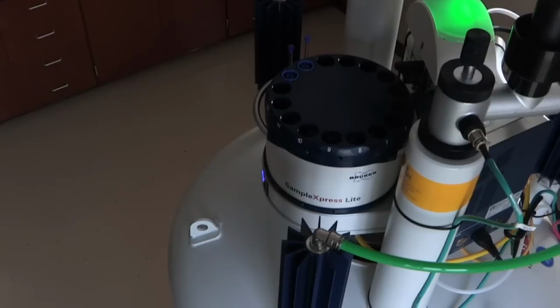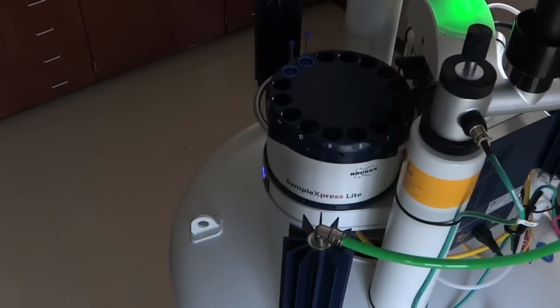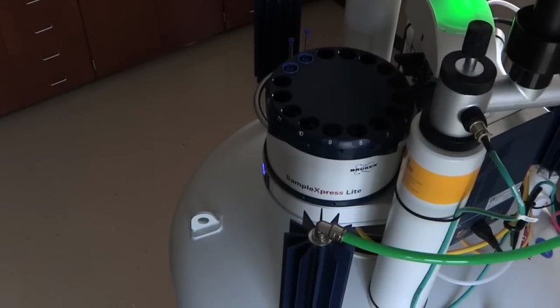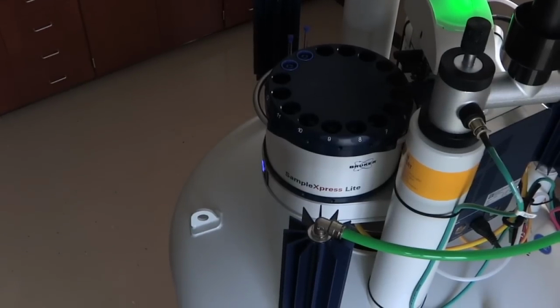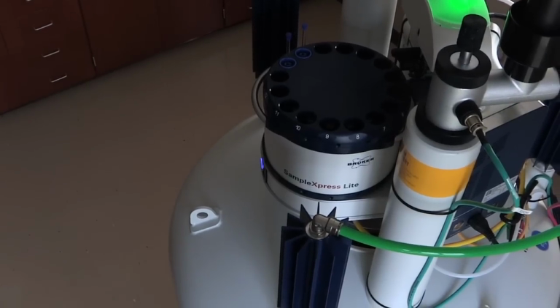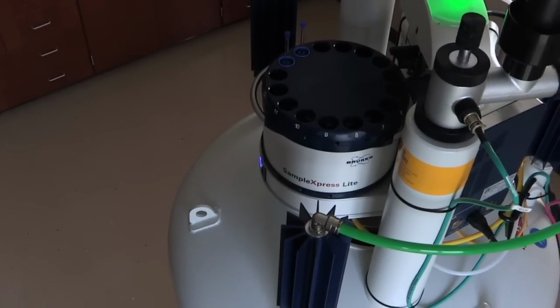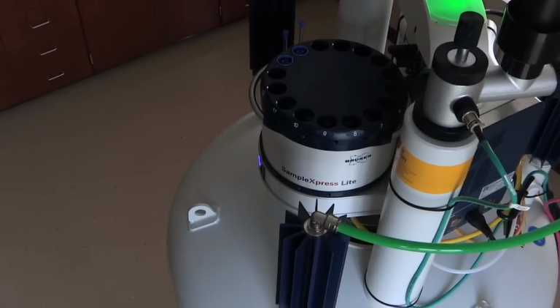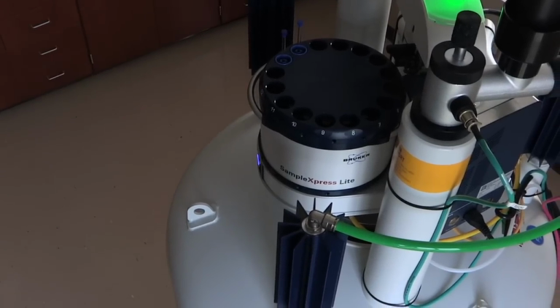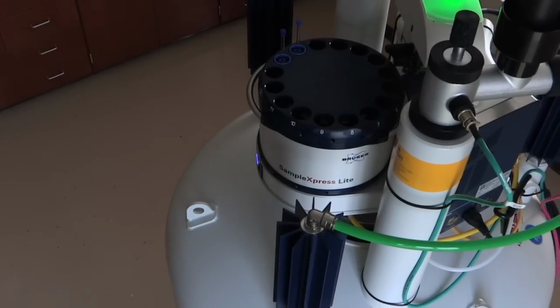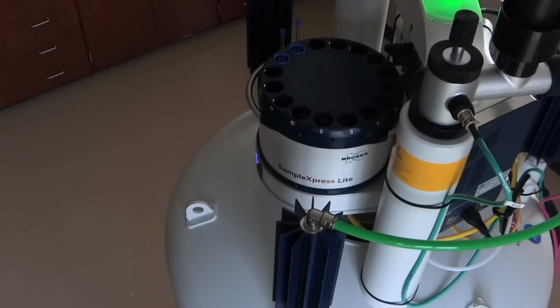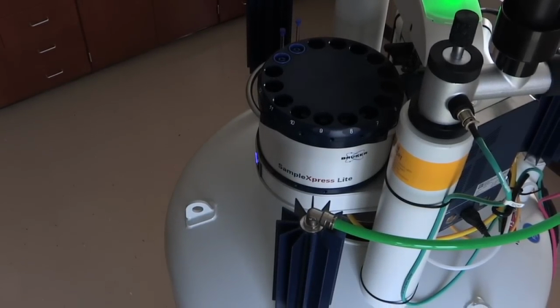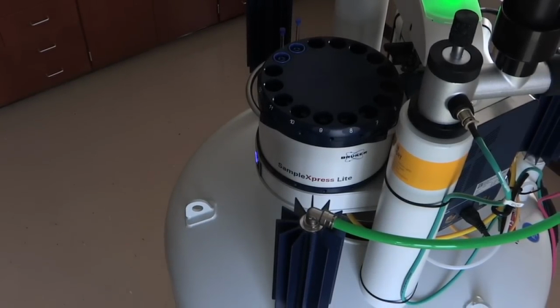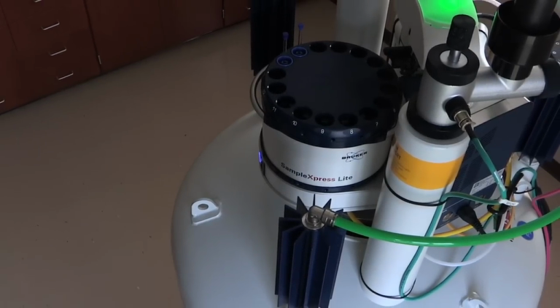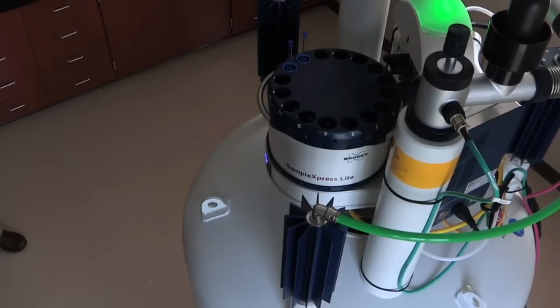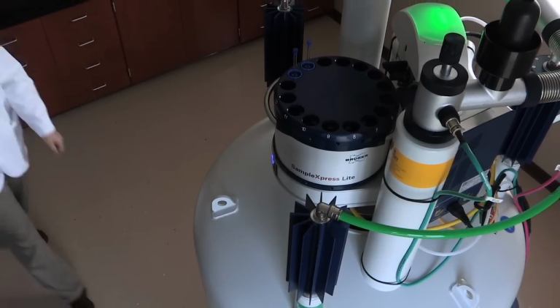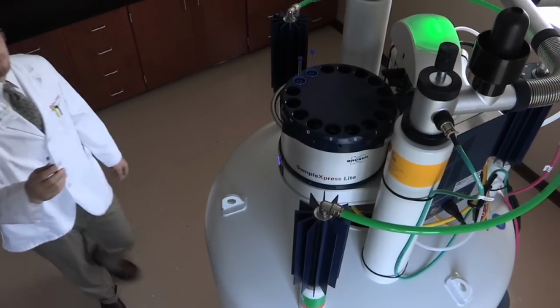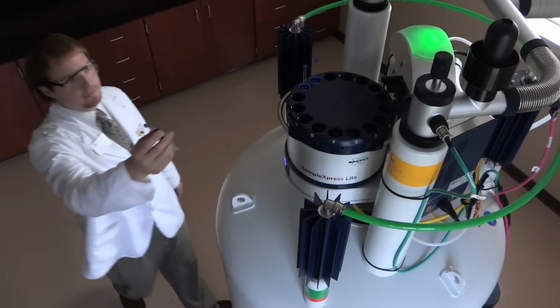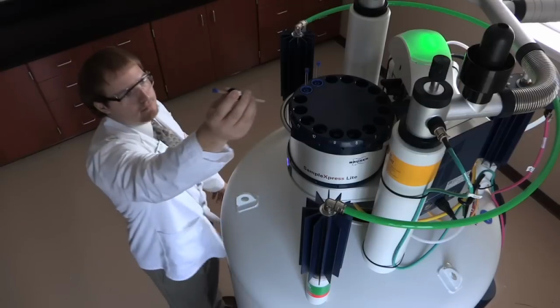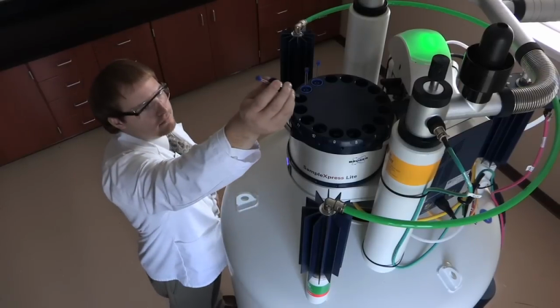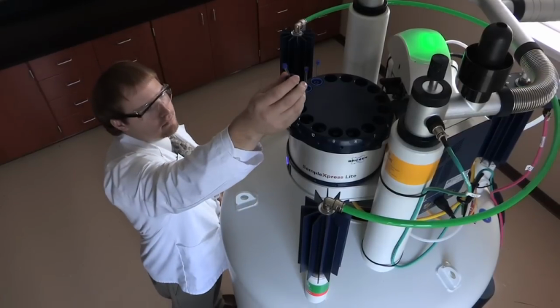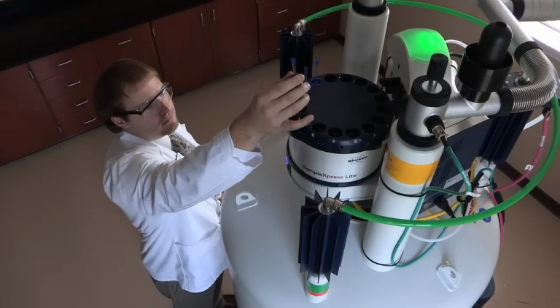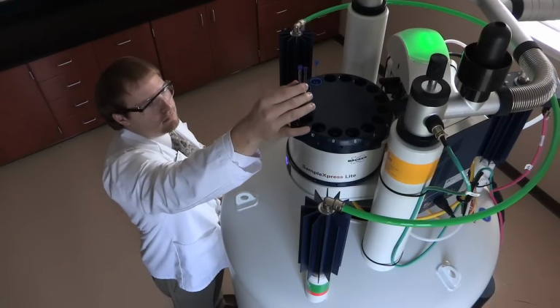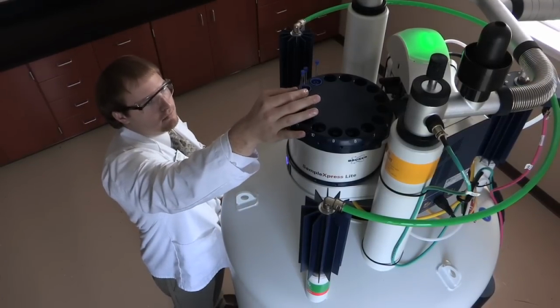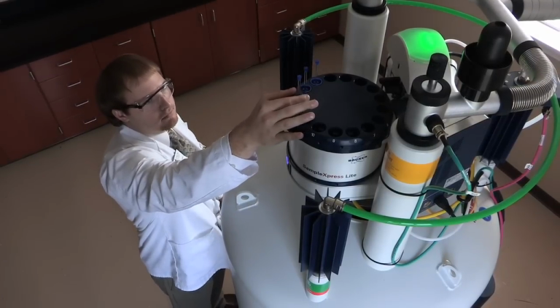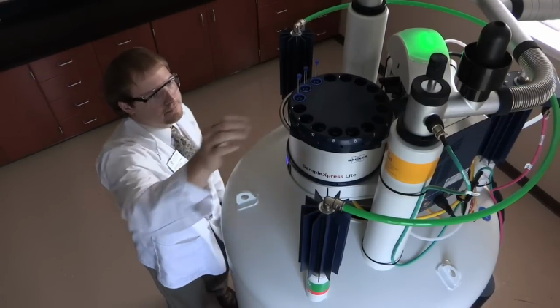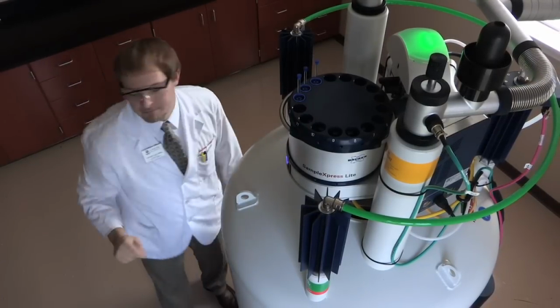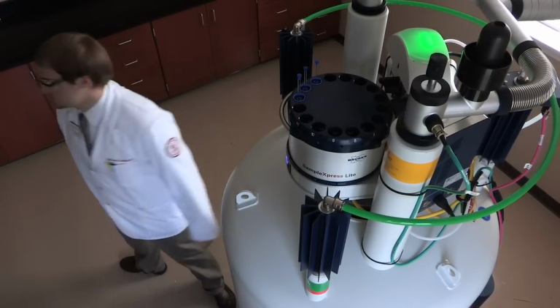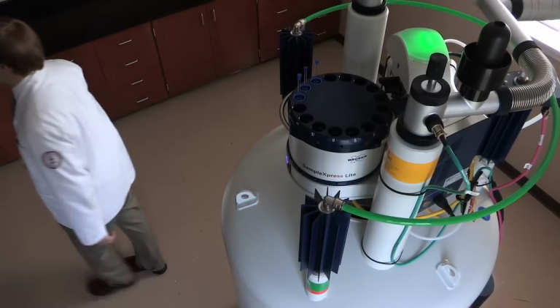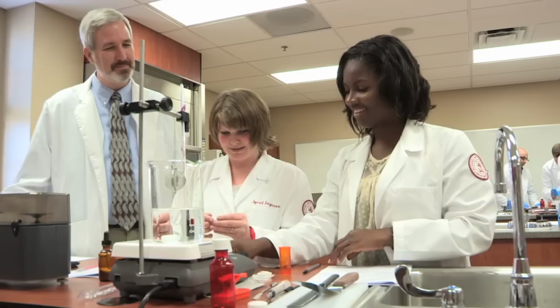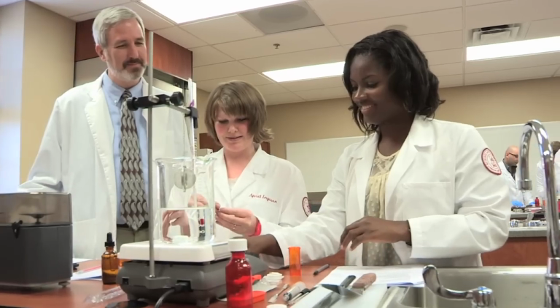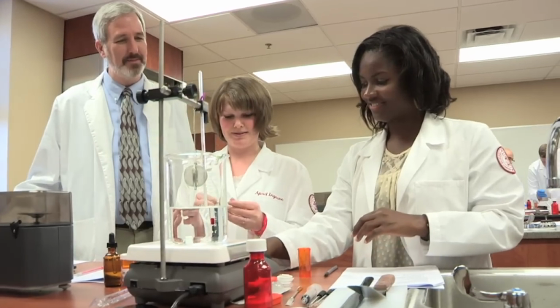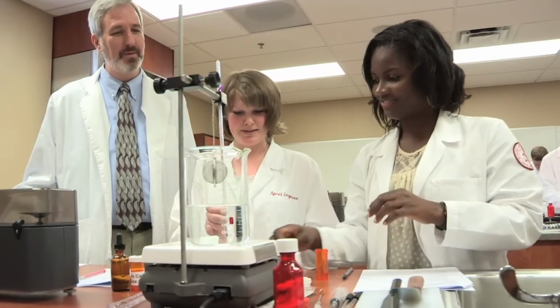This state-of-the-art nuclear magnetic resonance spectrometer allows our scientists to determine both the two-dimensional and three-dimensional structures of each compound made in the Drug Synthesis Lab.